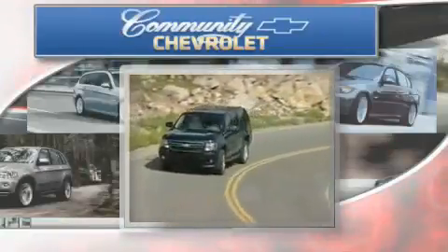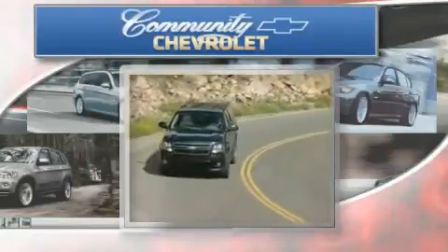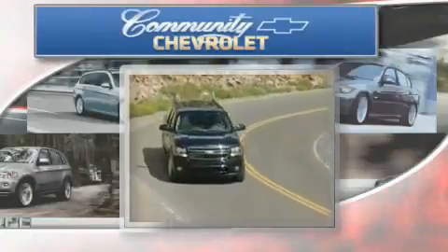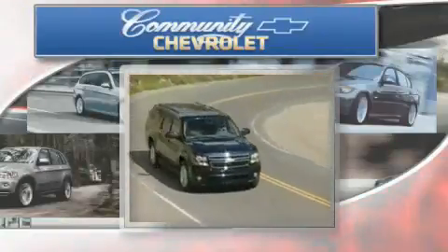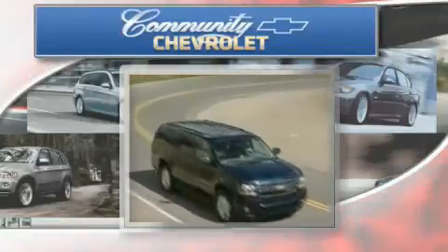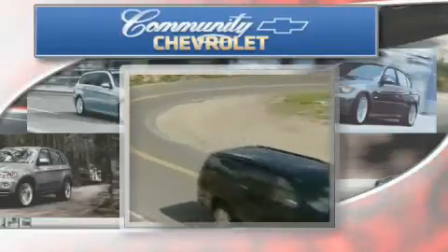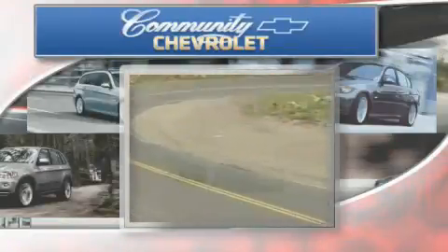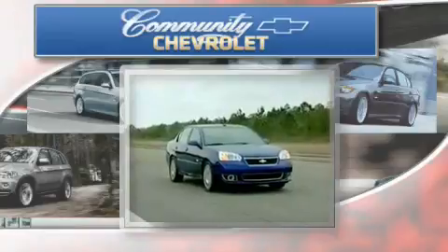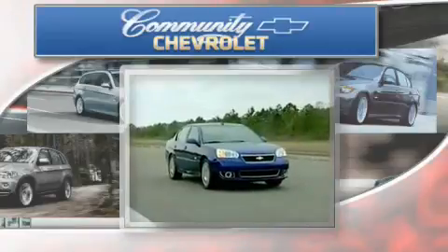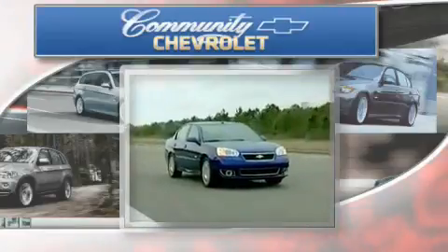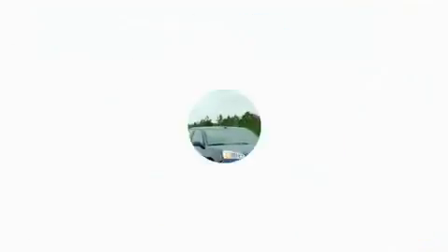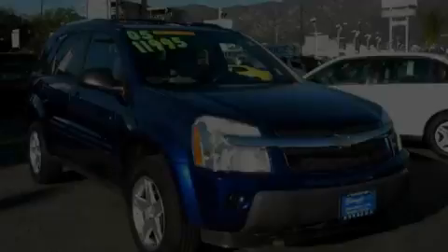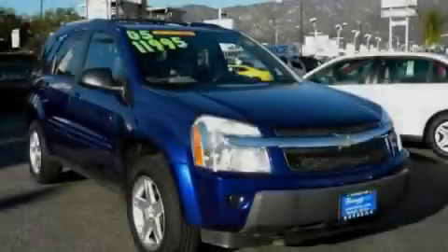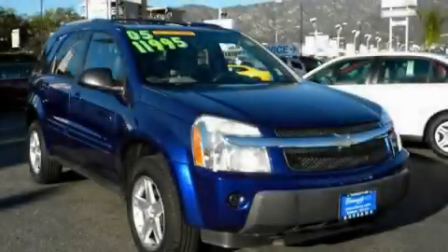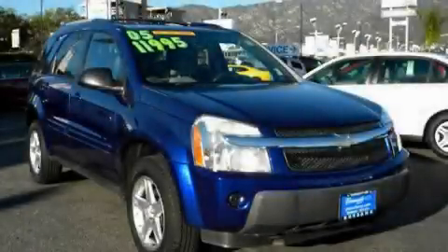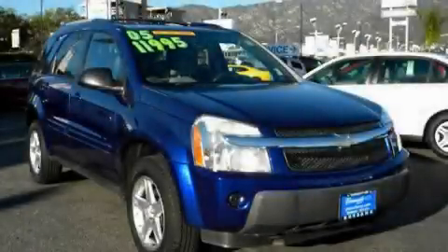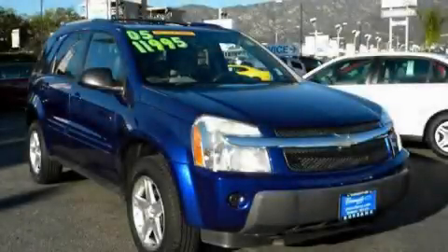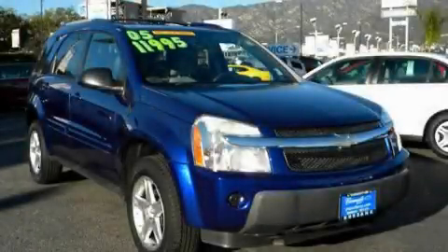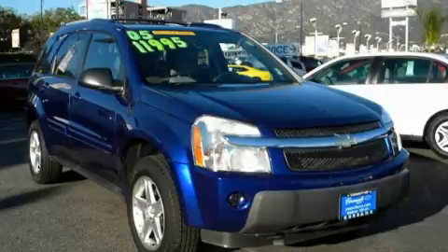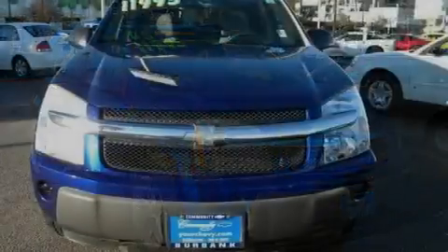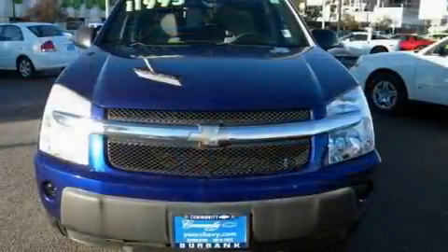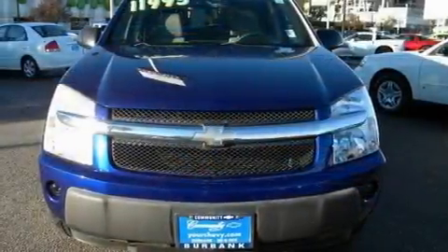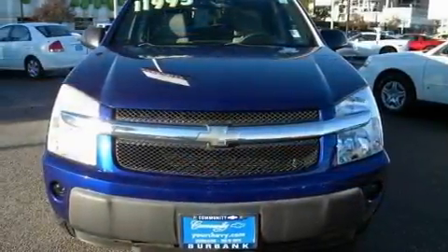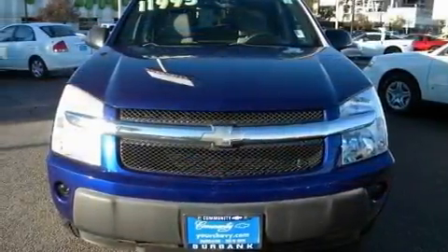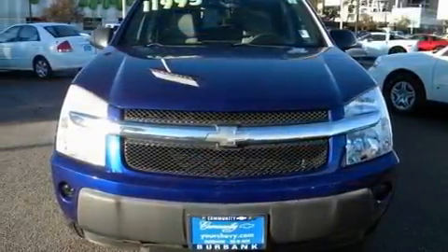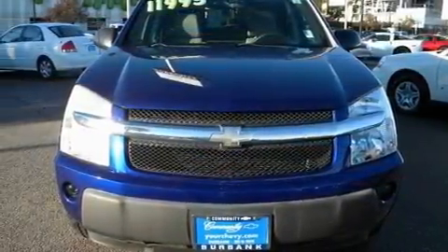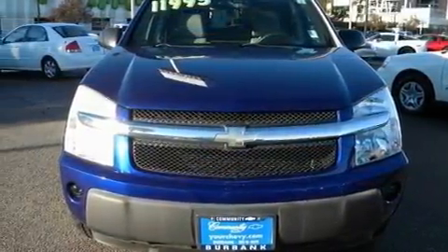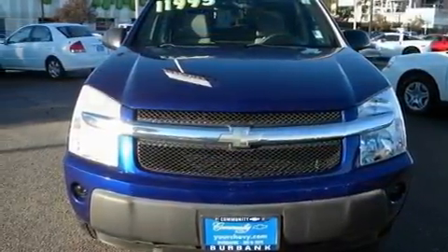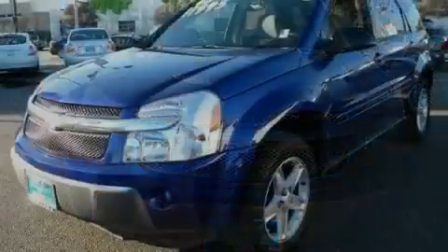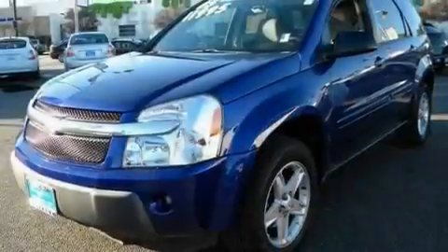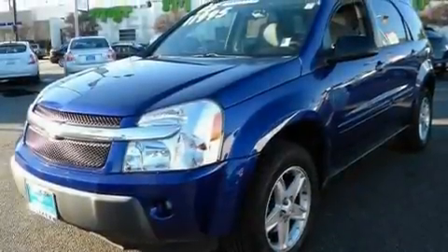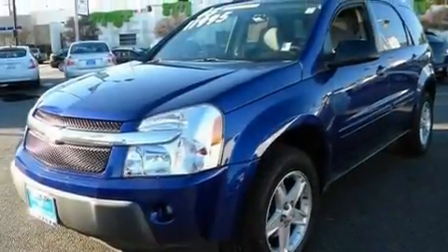Another fine vehicle offered by Community Chevrolet. This is a 2005 Chevrolet Equinox — plenty of space for what you need. There's a 3.4-liter, six-cylinder engine and an automatic transmission.